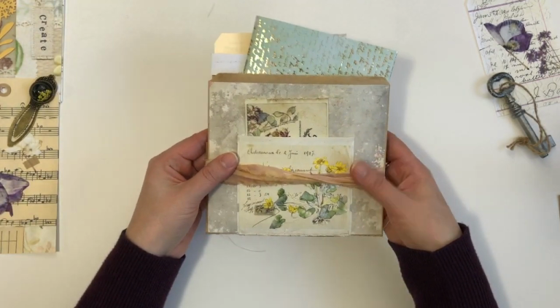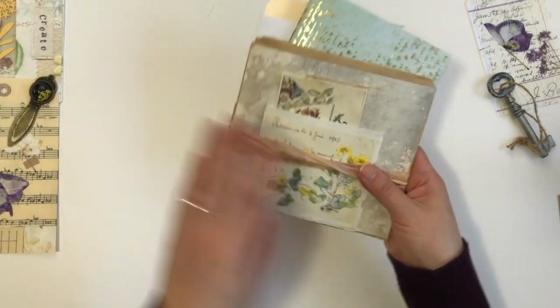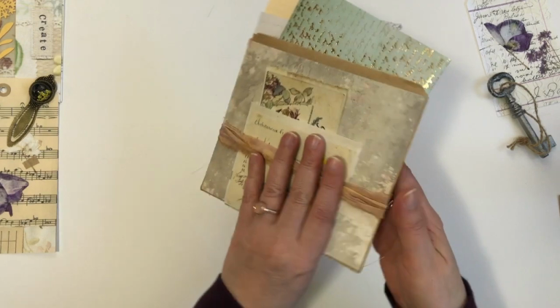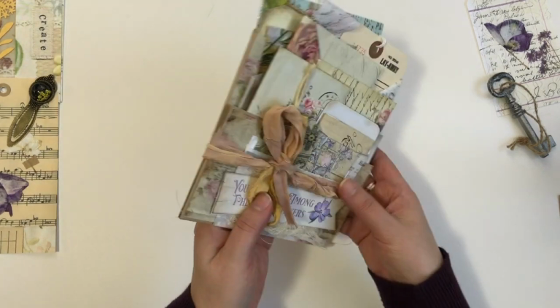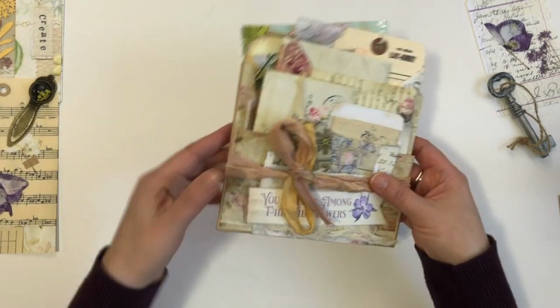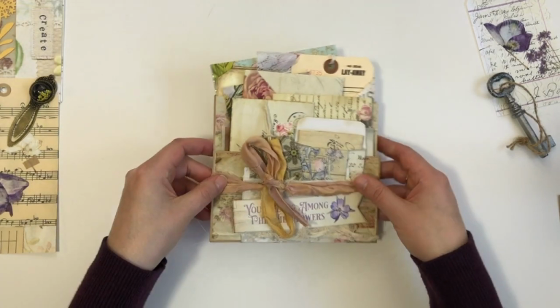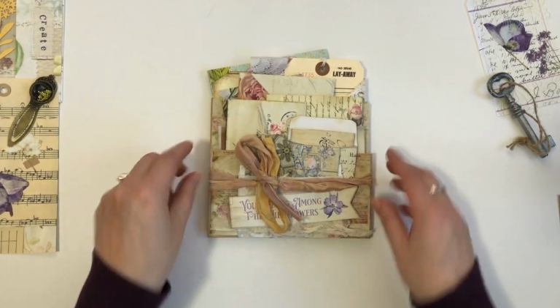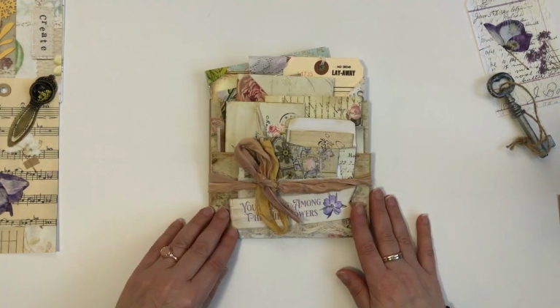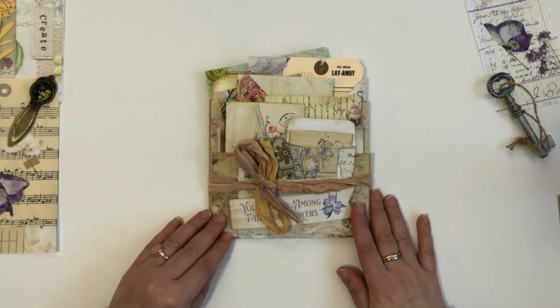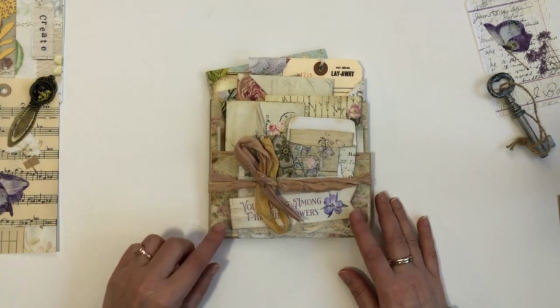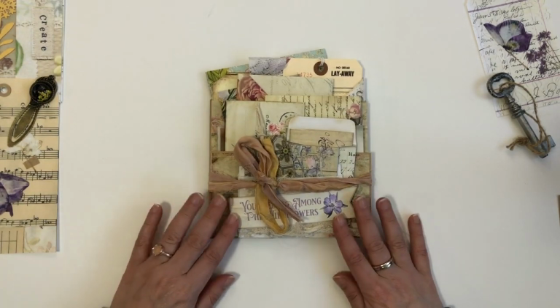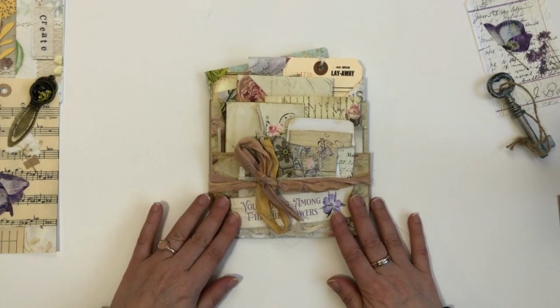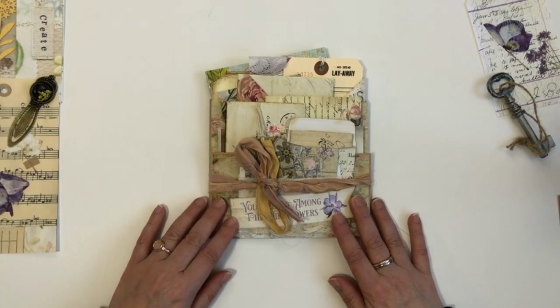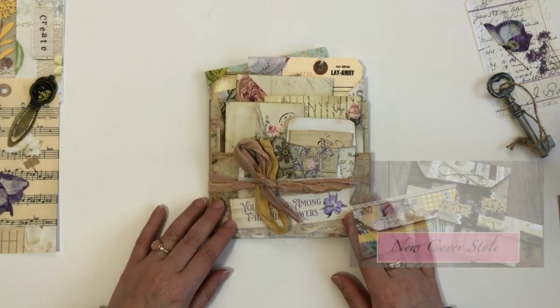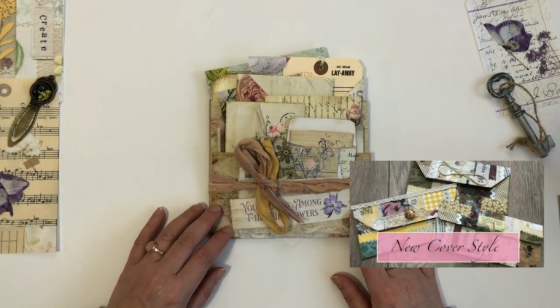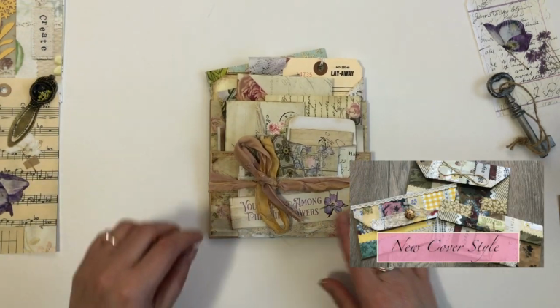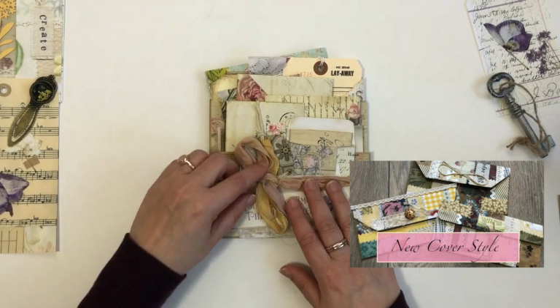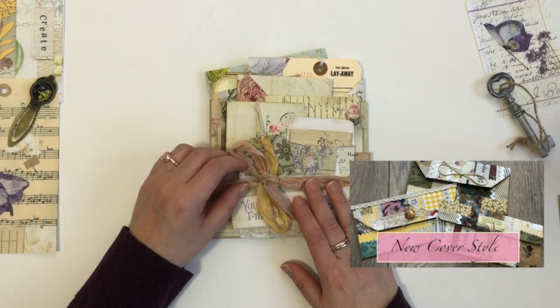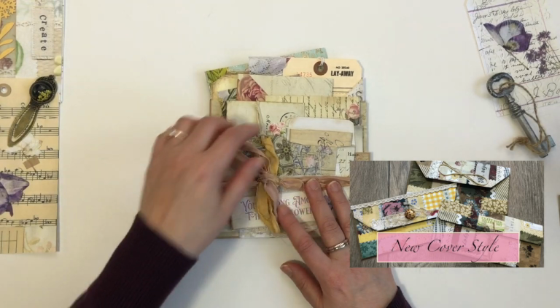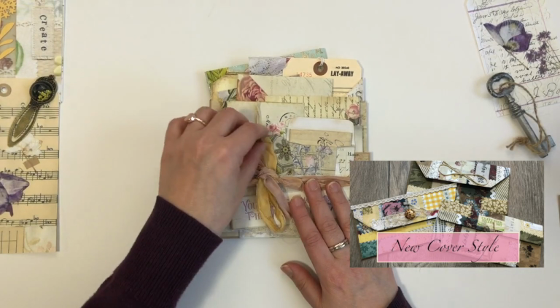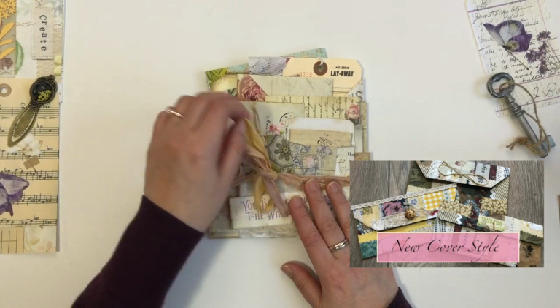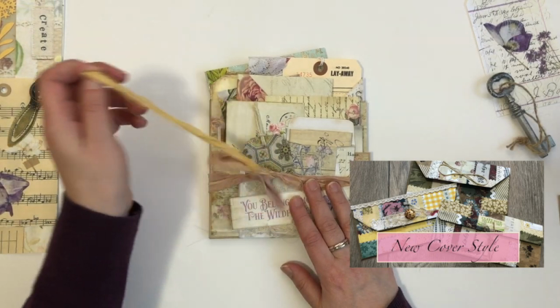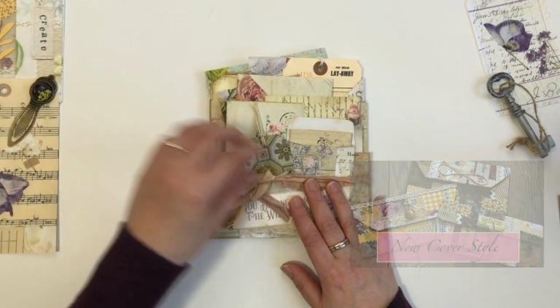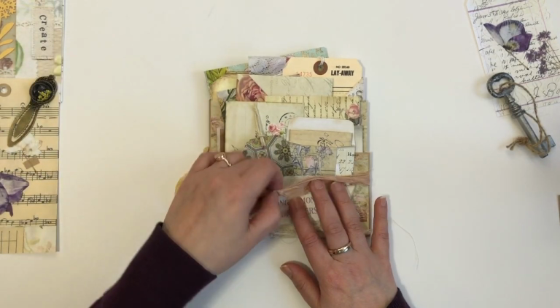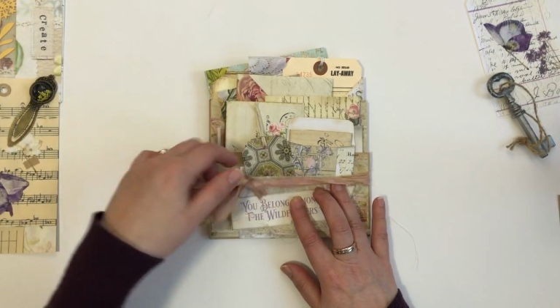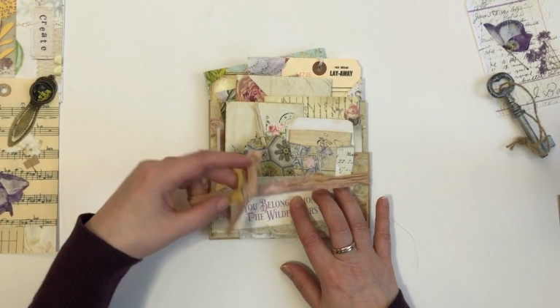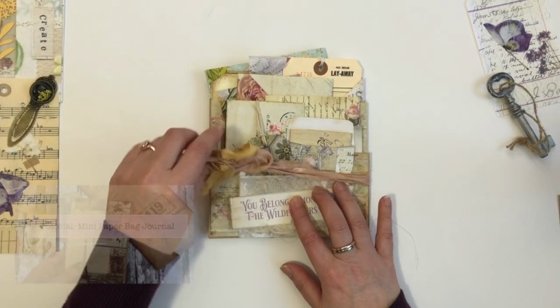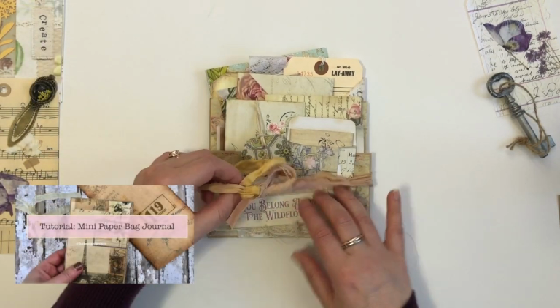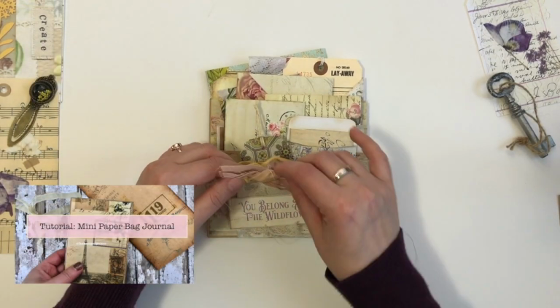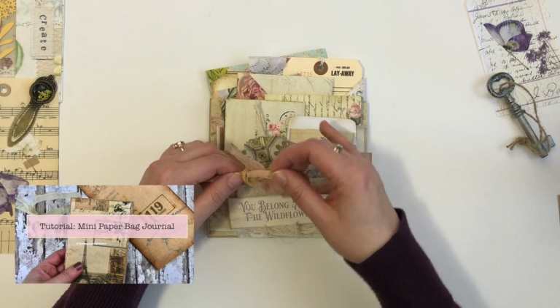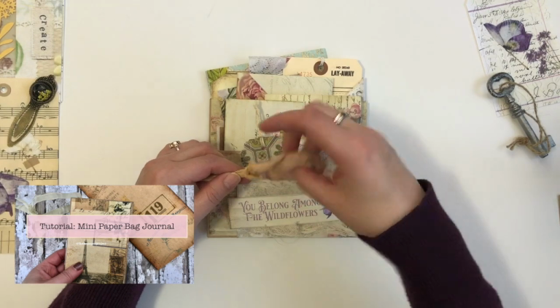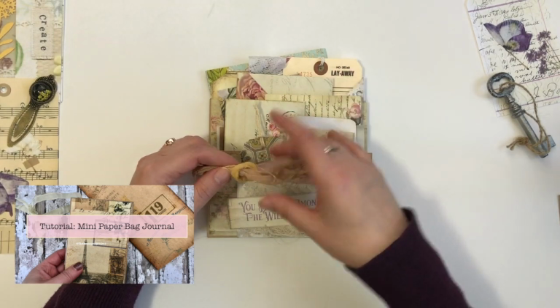If you know me, you know I love working with paper bags. I've done journals, I've made different little booklets with paper bags. I will link those videos below if you wanted to see that, but let me take you through this one.